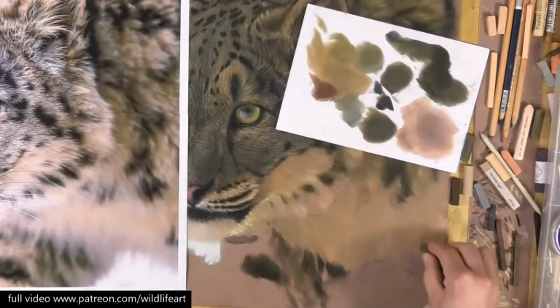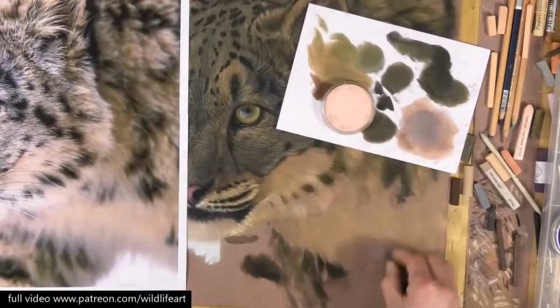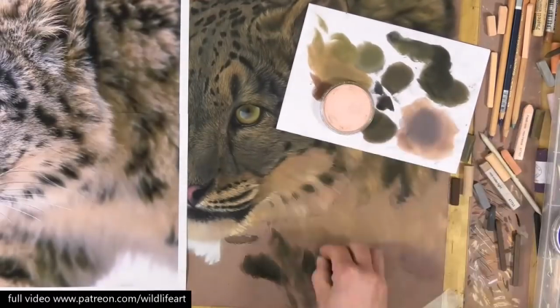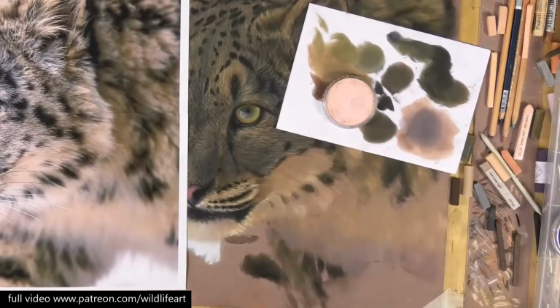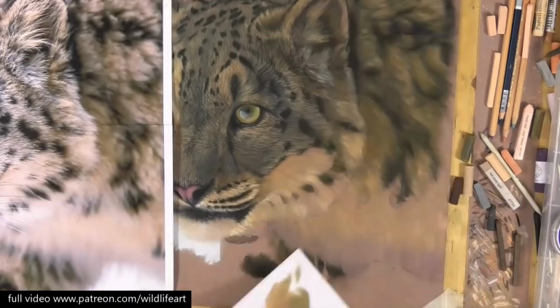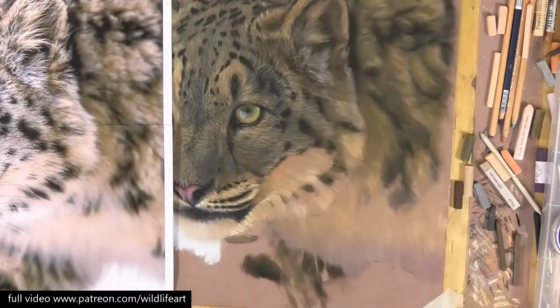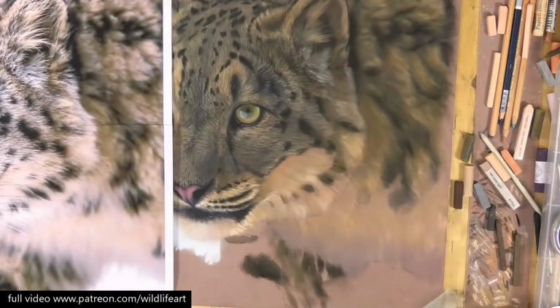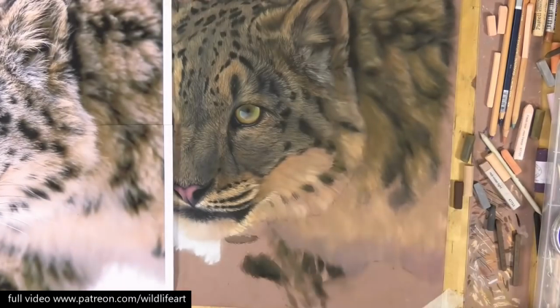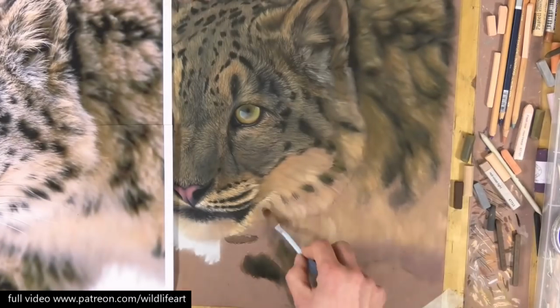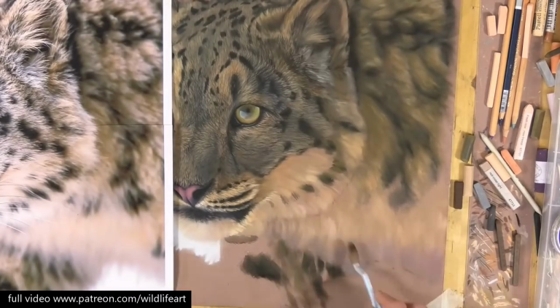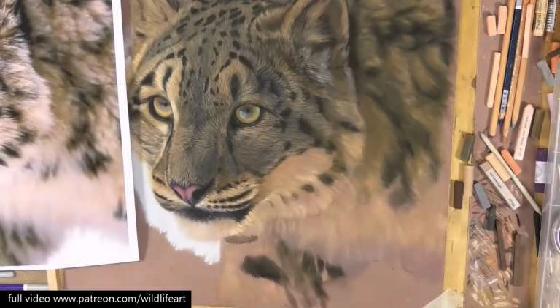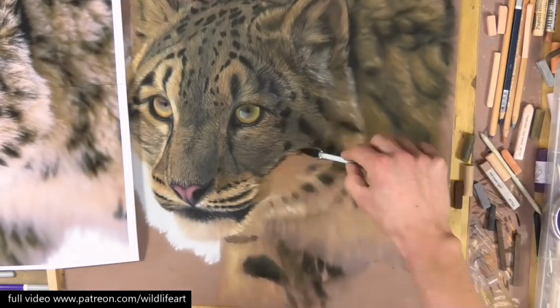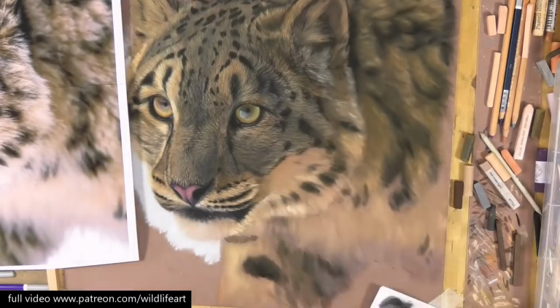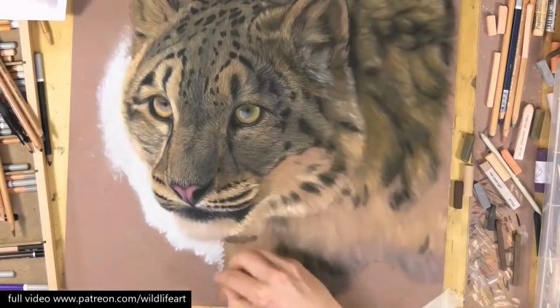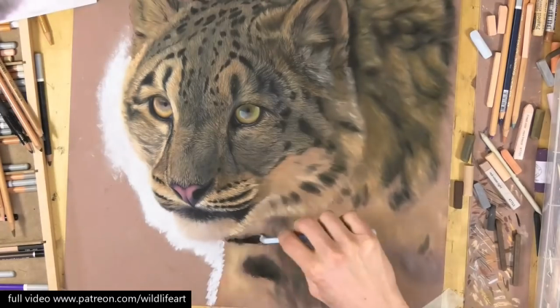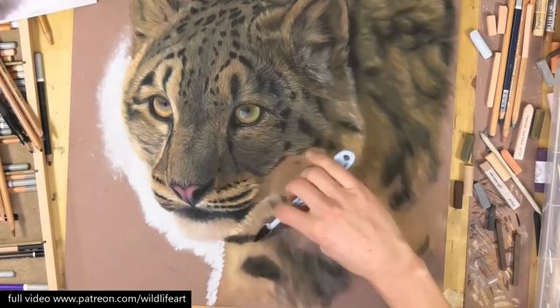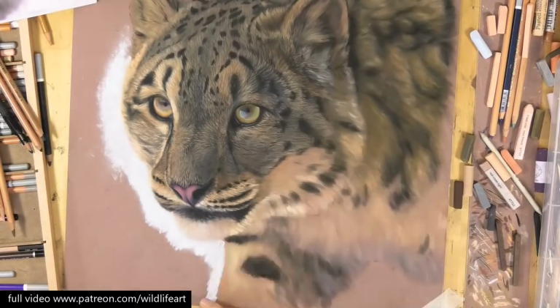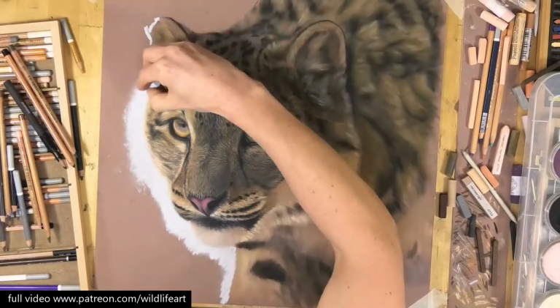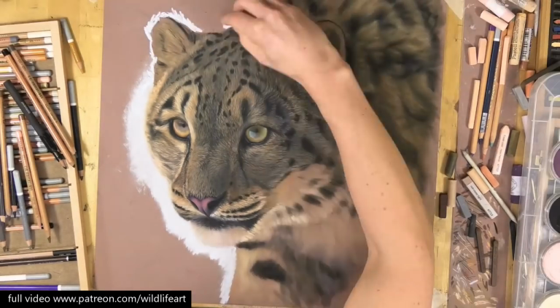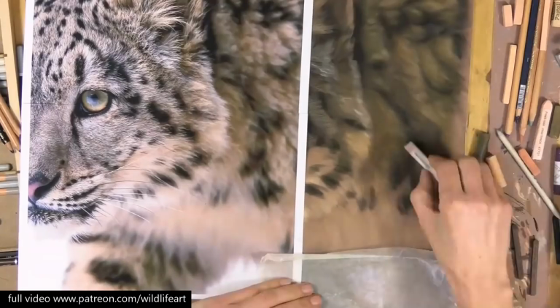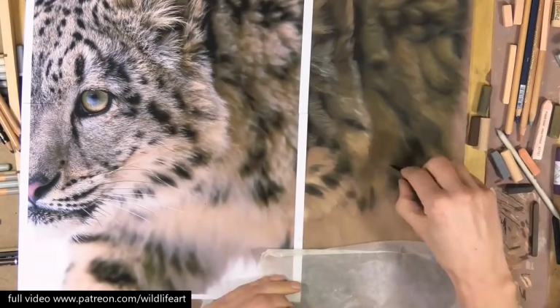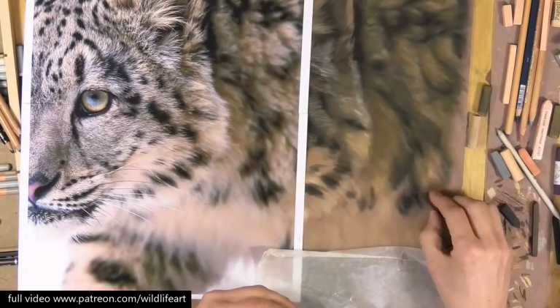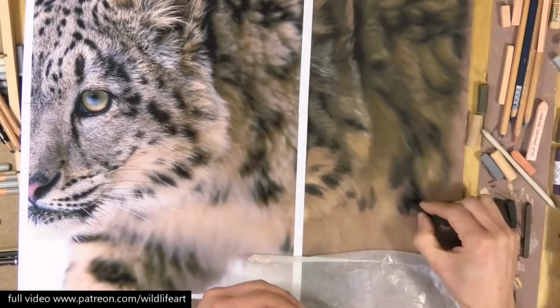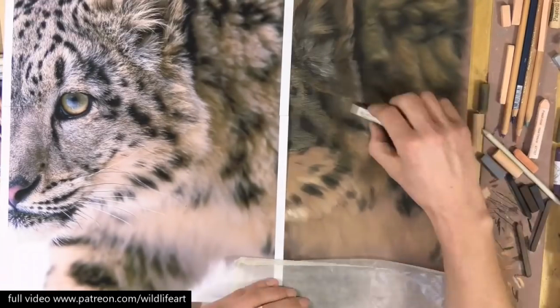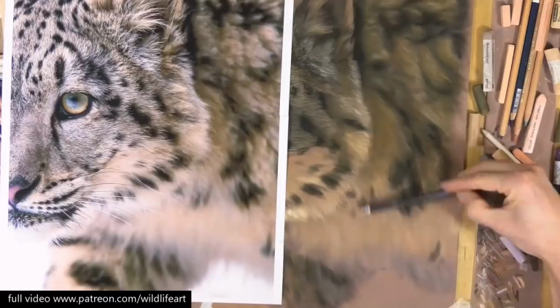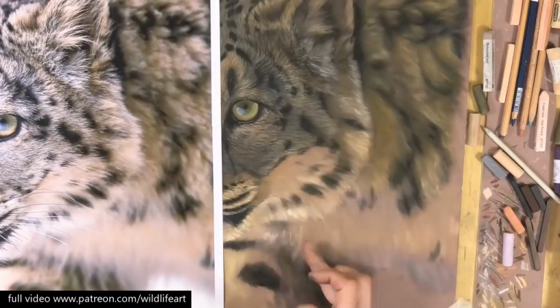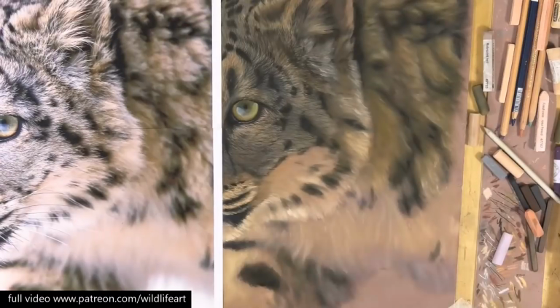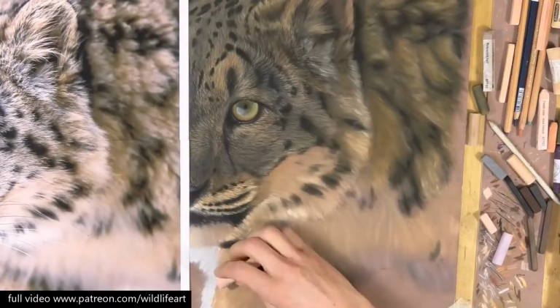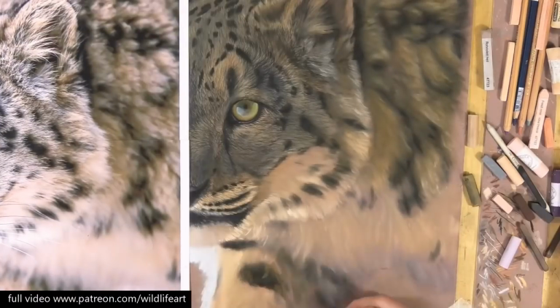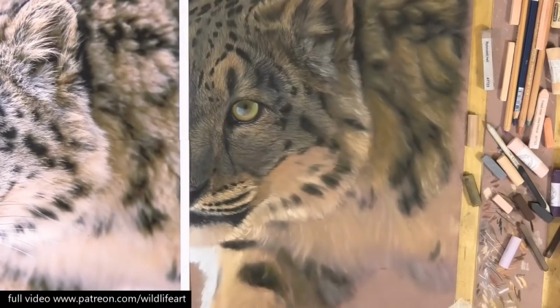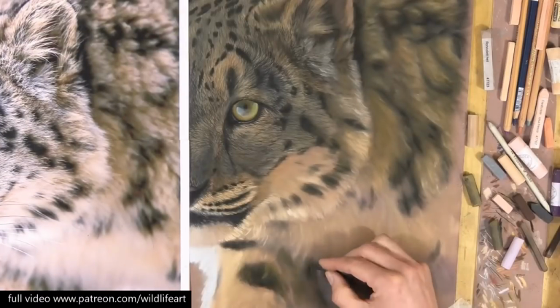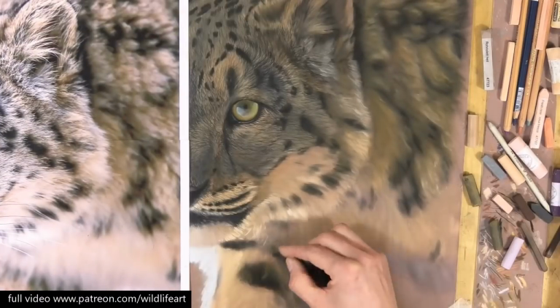Similar treatment on the under body and the leg too. With pans you can go as detailed as you want — if you want to keep going to smaller tools and building the layers, you can get a really nice detailed effect as well.